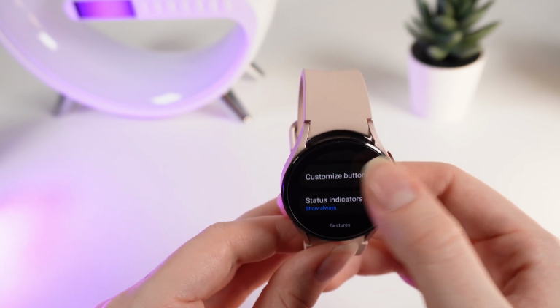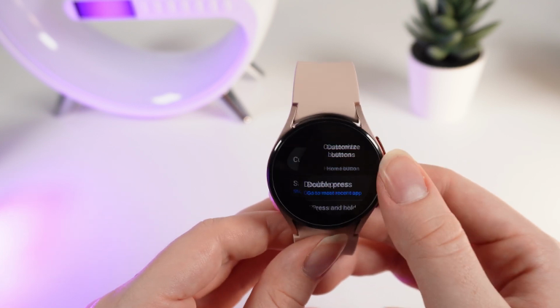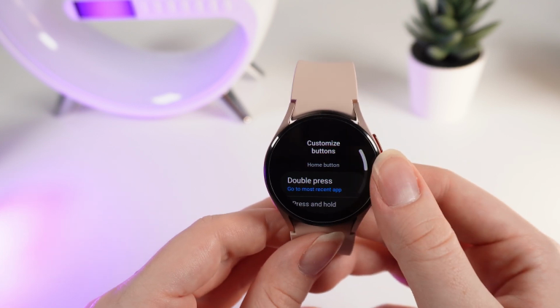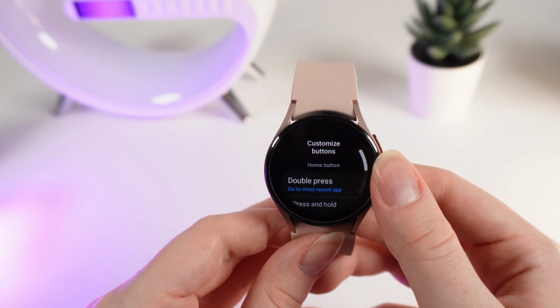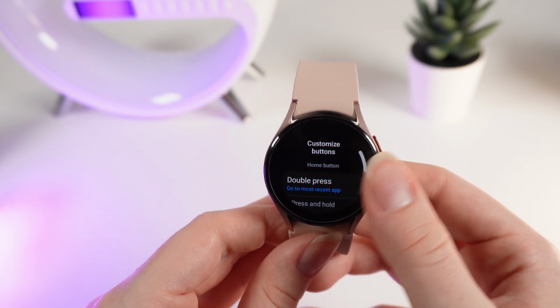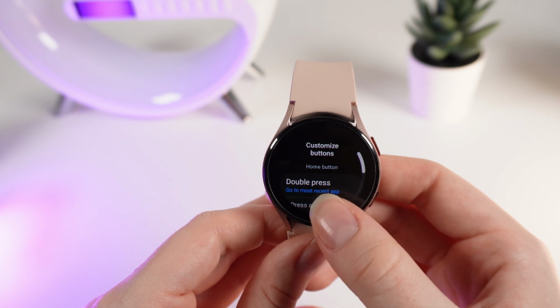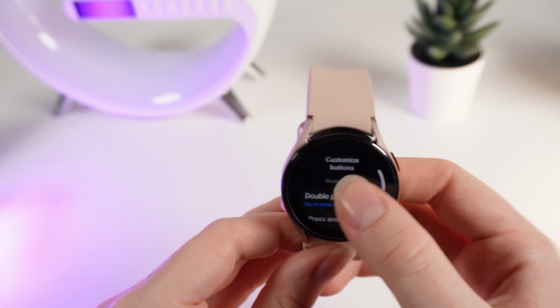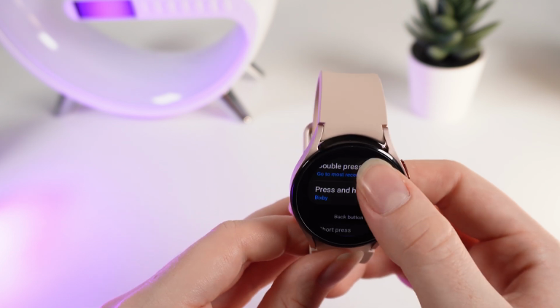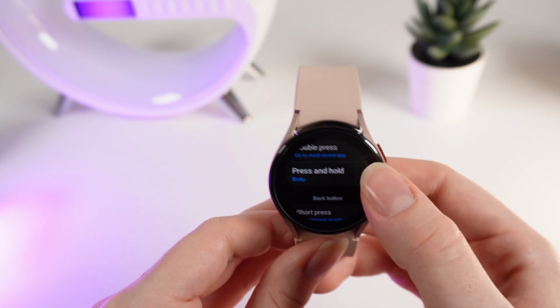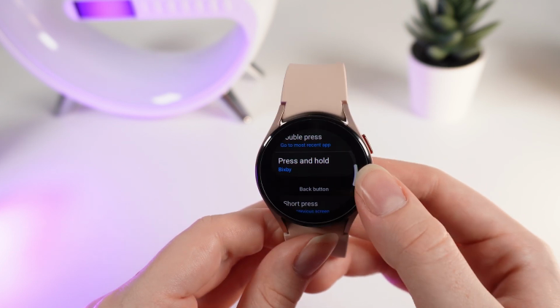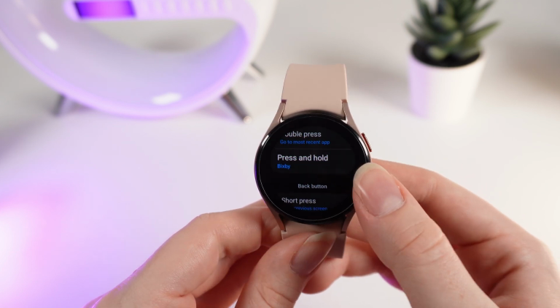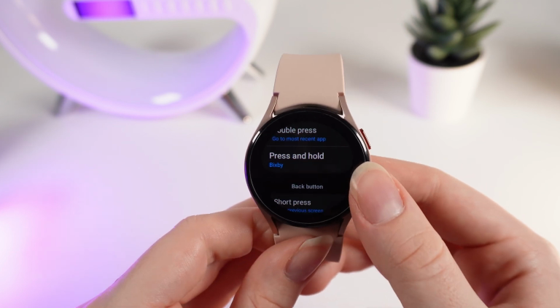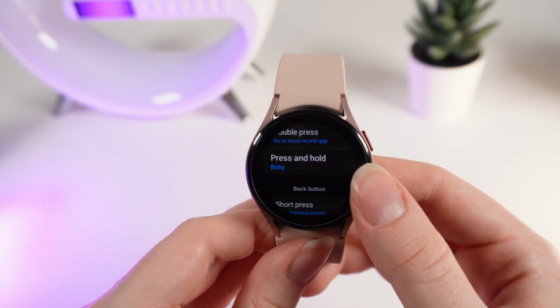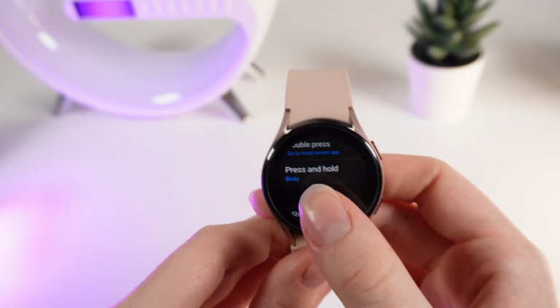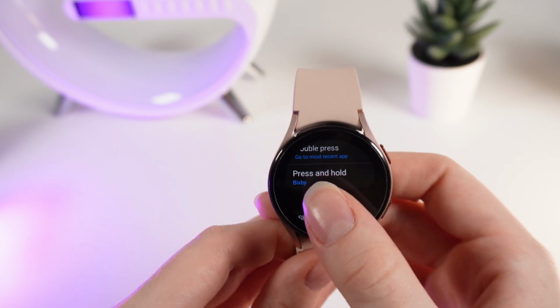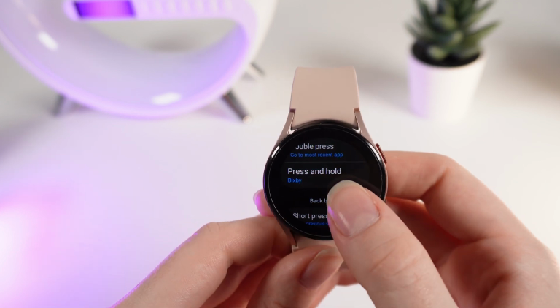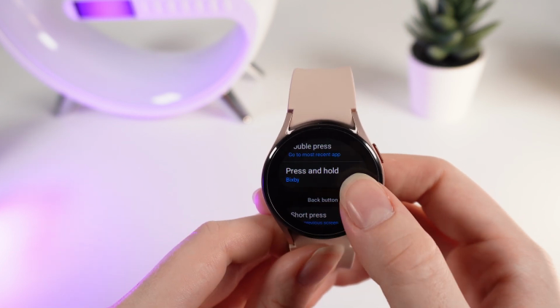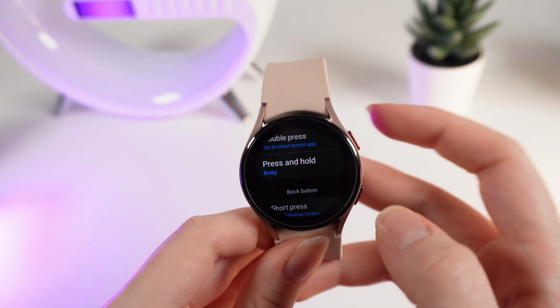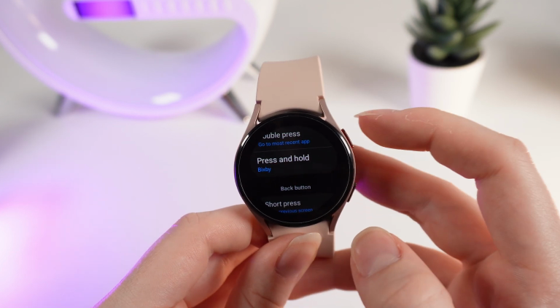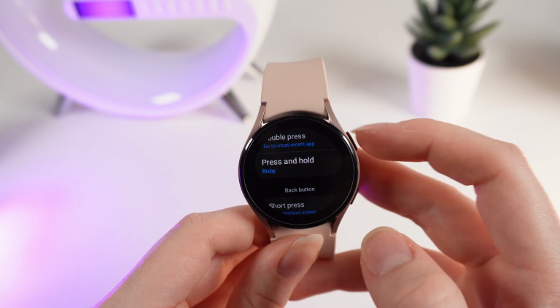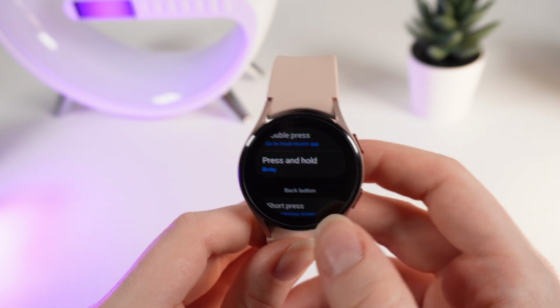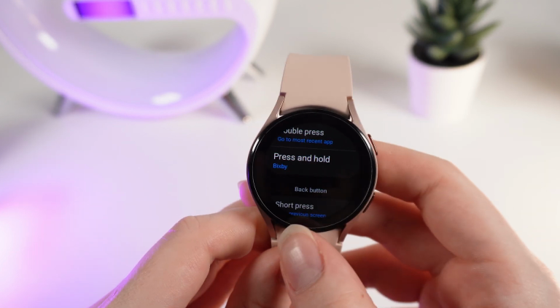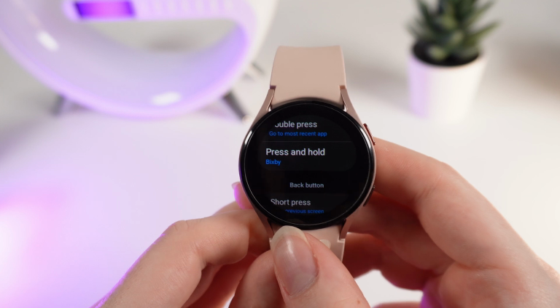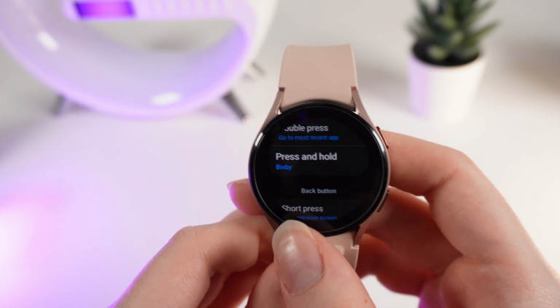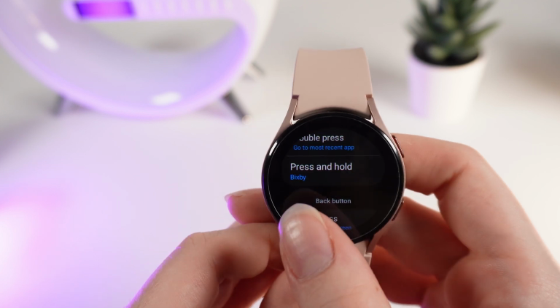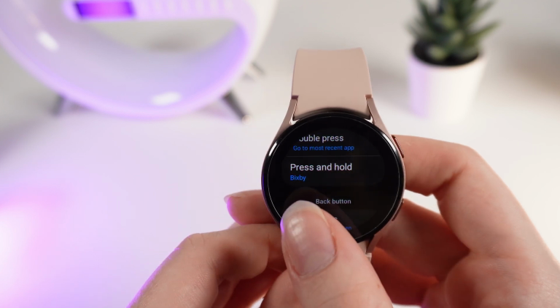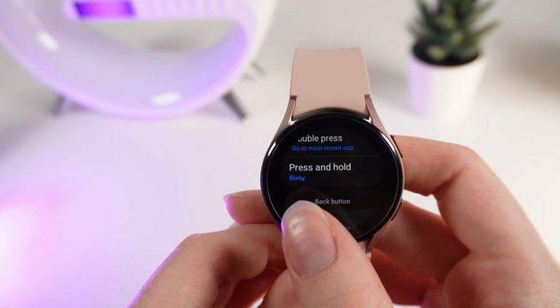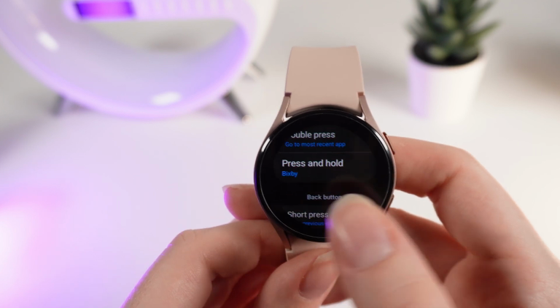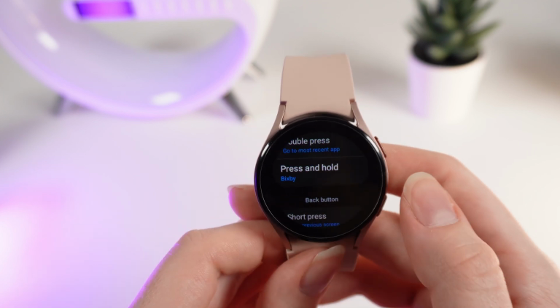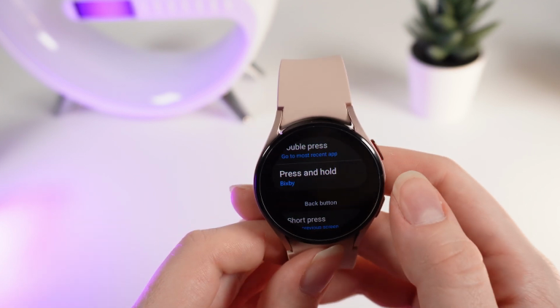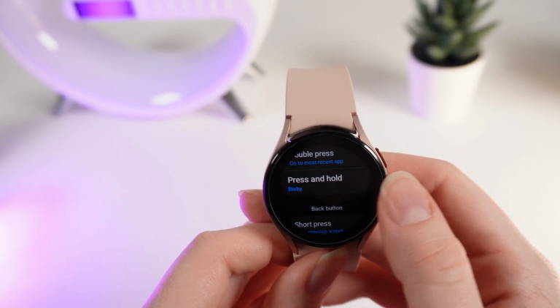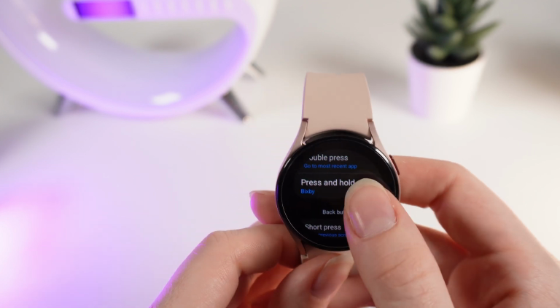Also scroll down until you will see Customize Buttons. Click on it and scroll down. Right here you can see the press and hold option for this button, which is what makes Bixby appear on your screen.